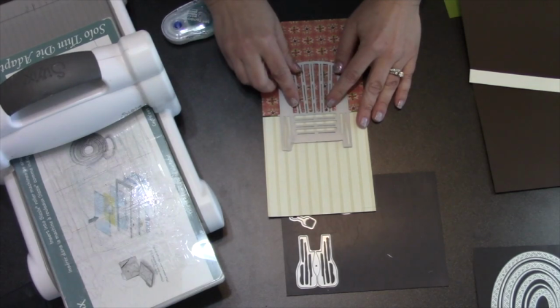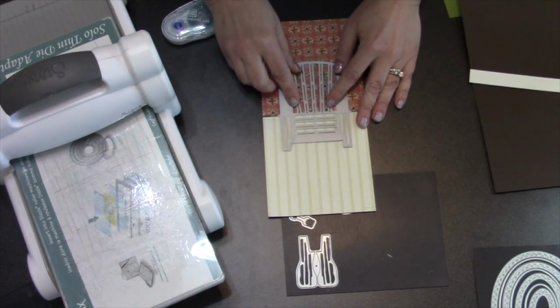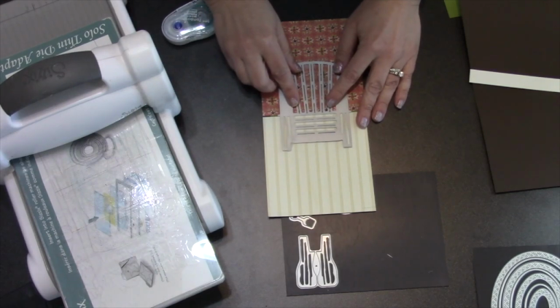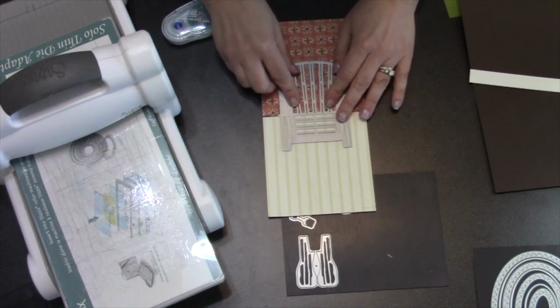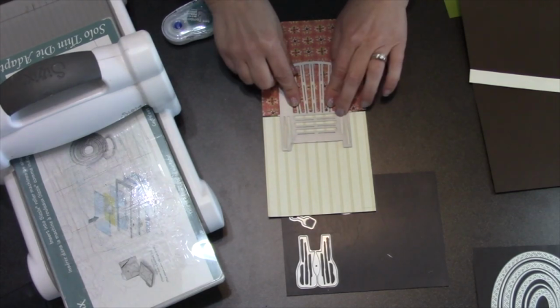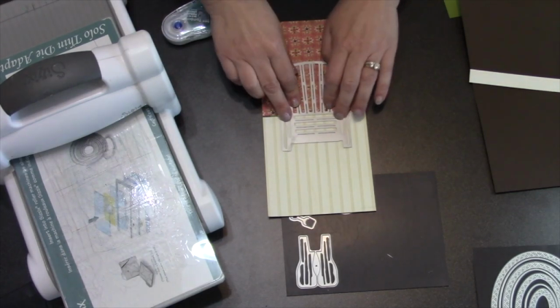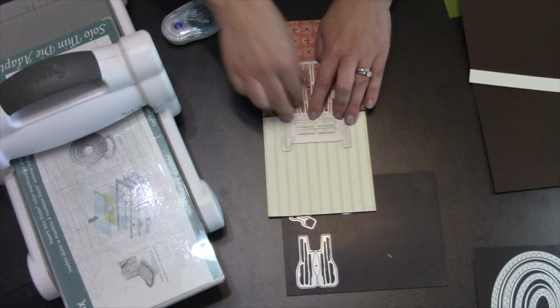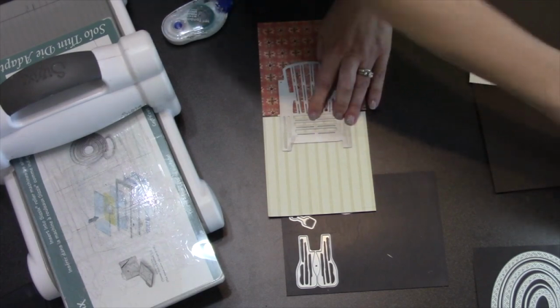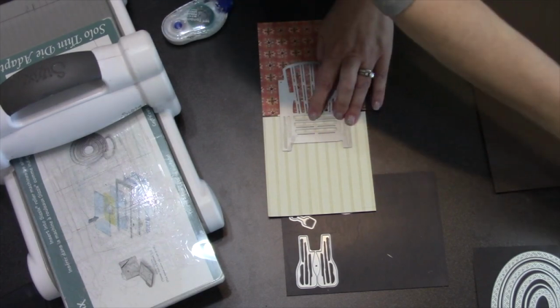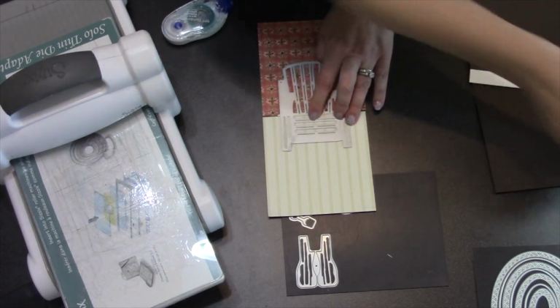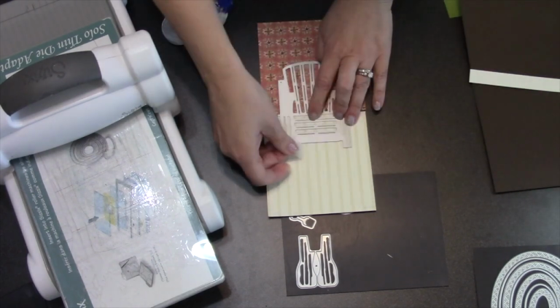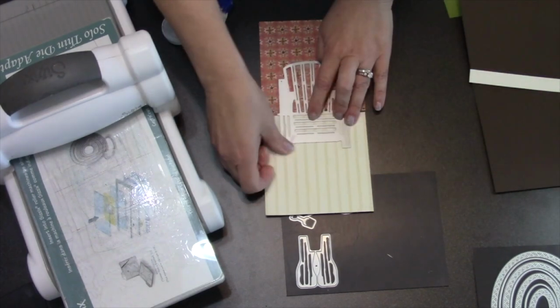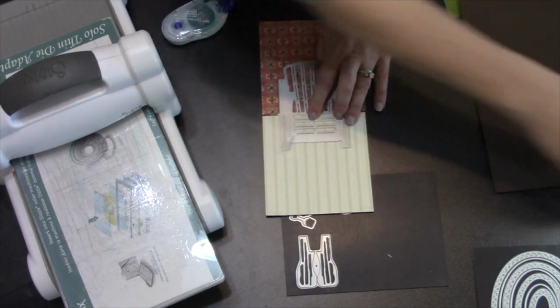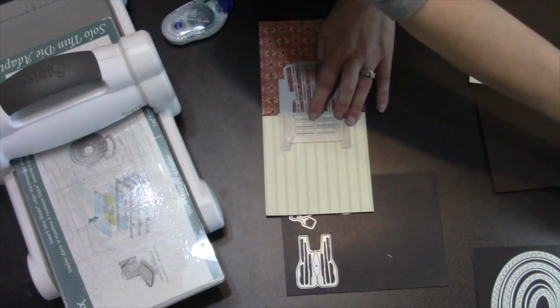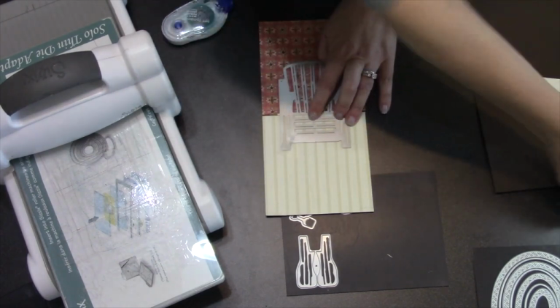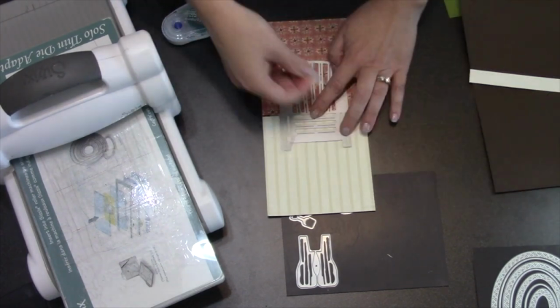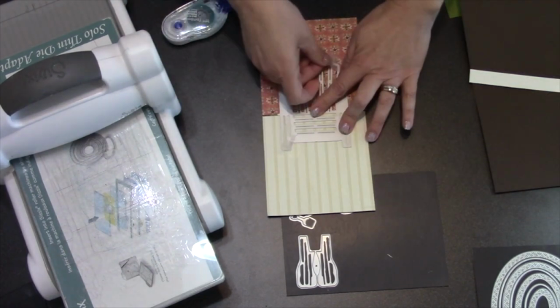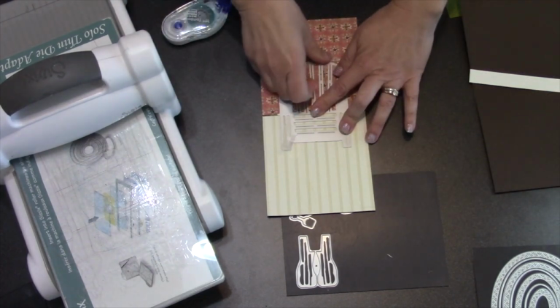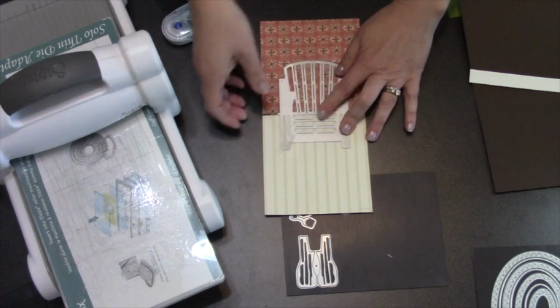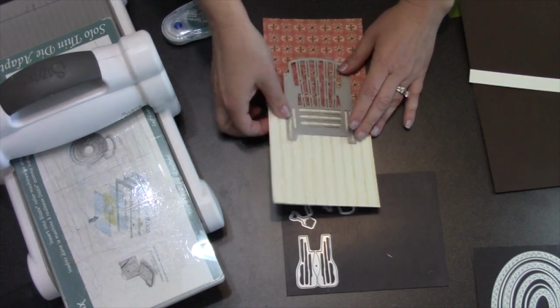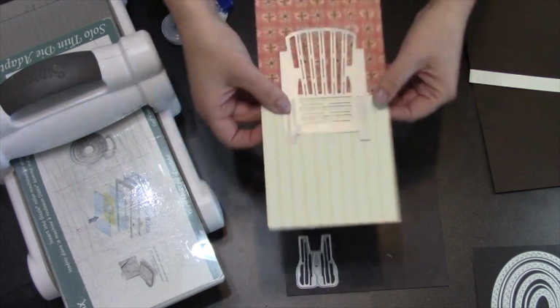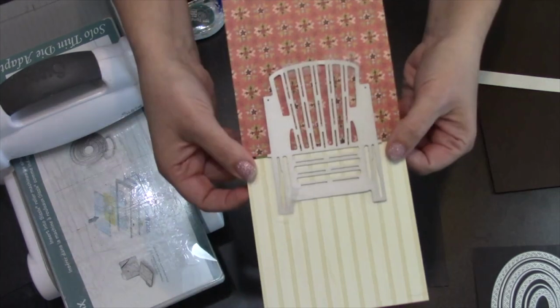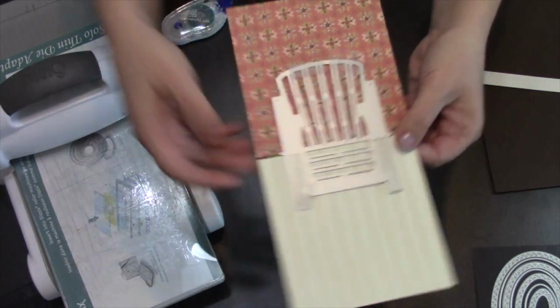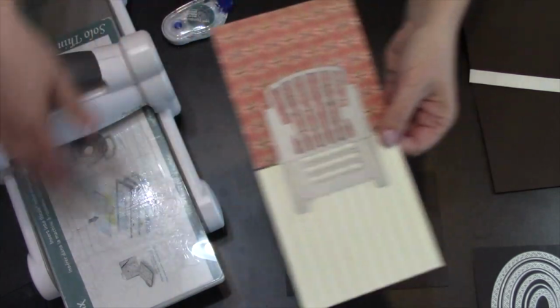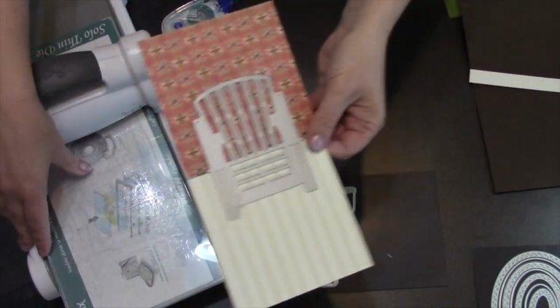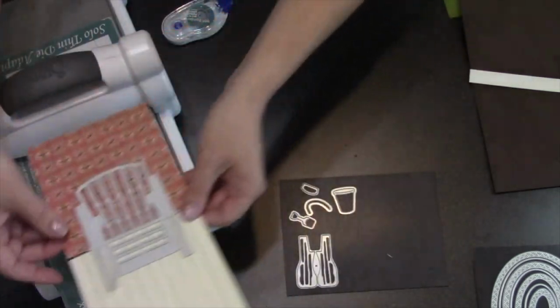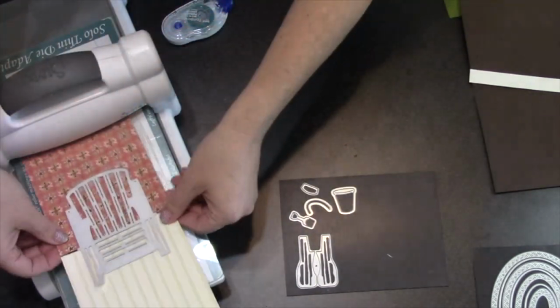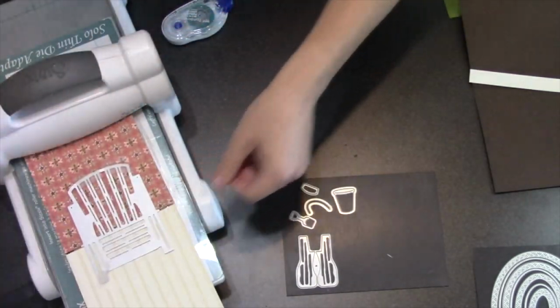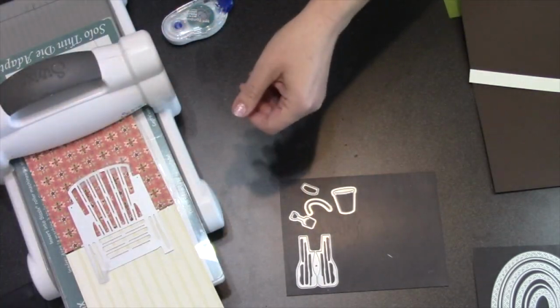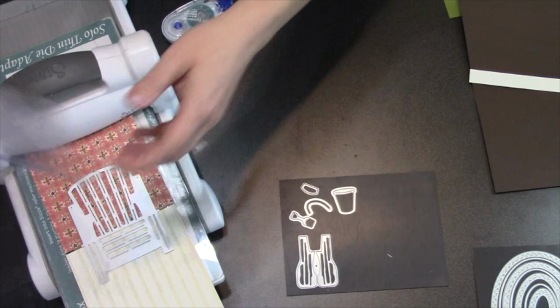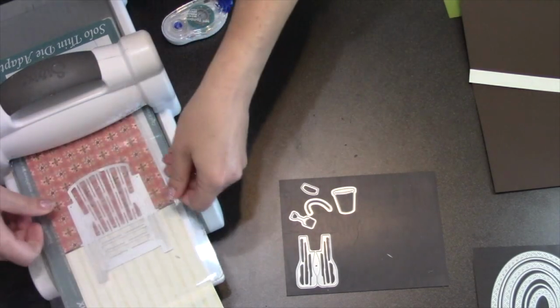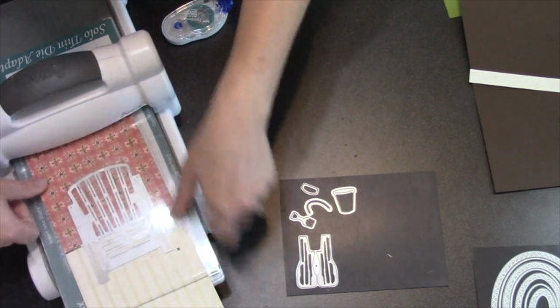From here I'm just going to do regular cutting. I take my Adirondack chair die, use the alignment nubs to get it right over the fold of the card. I'm a fan of the Scotch removable tape that comes in the blue box, and then I send that through my machine with a regular cutting sandwich — whatever machine you've got.